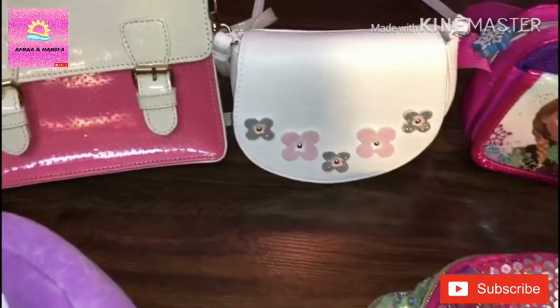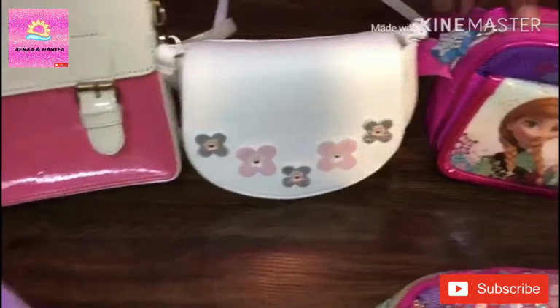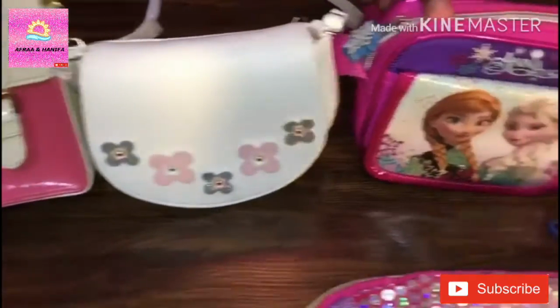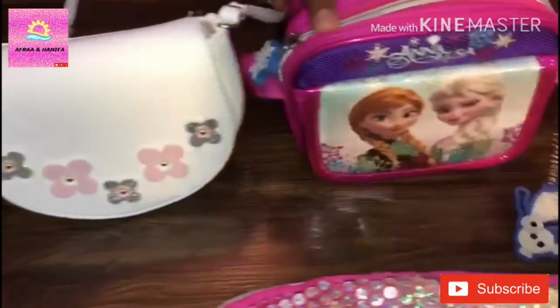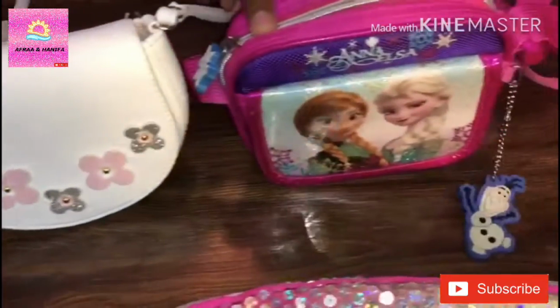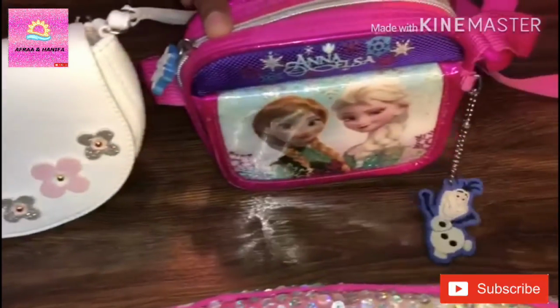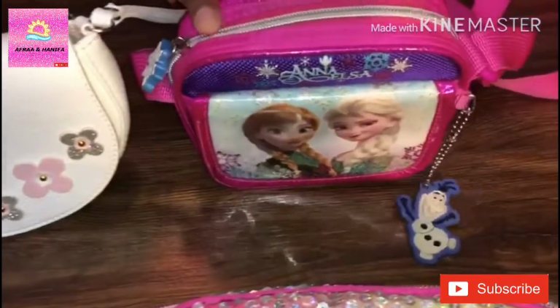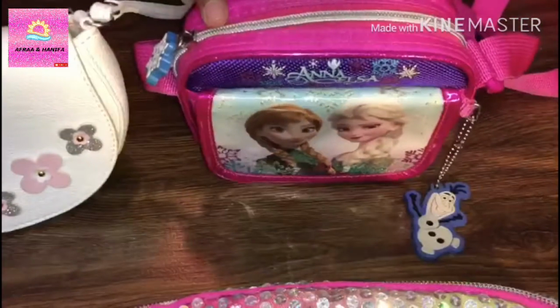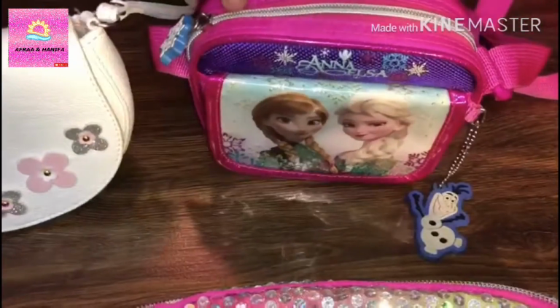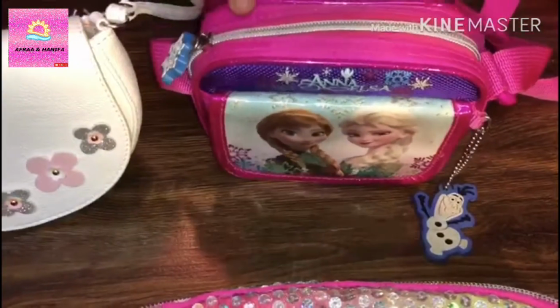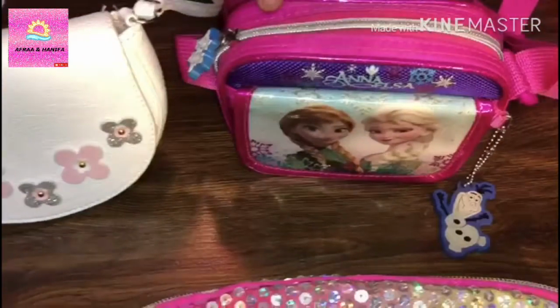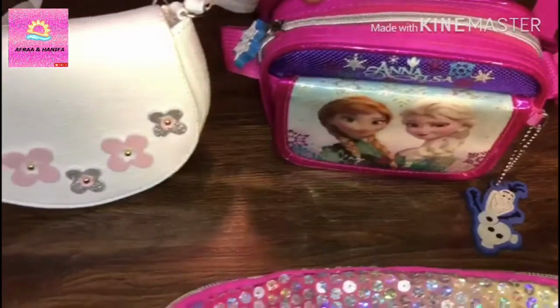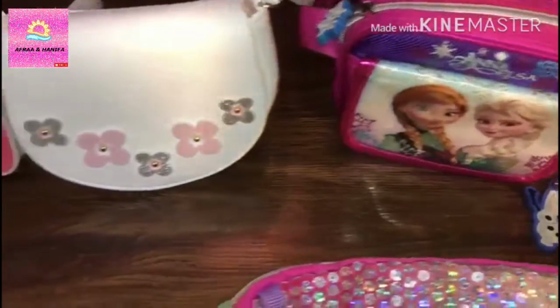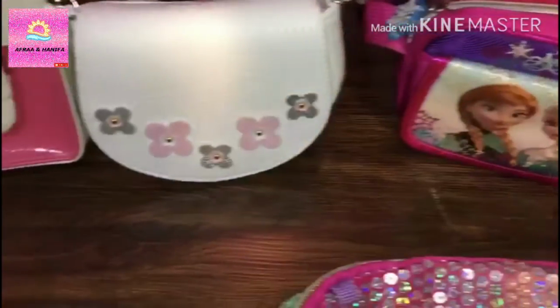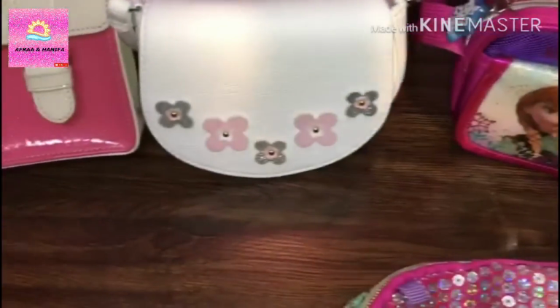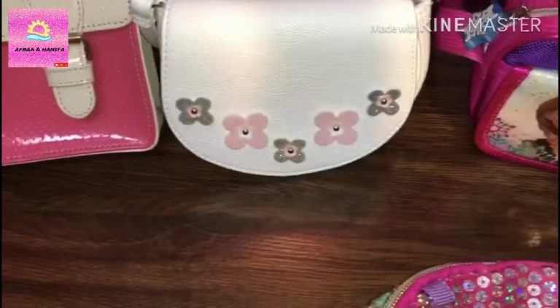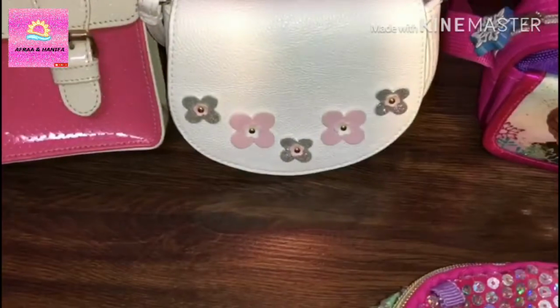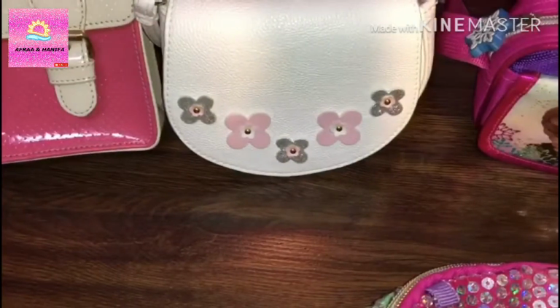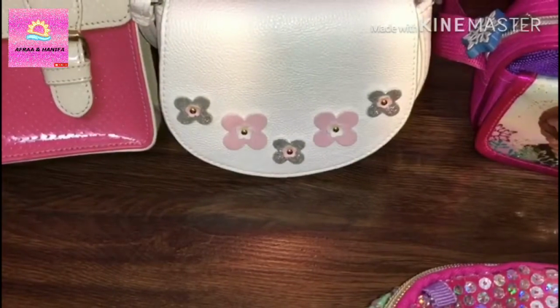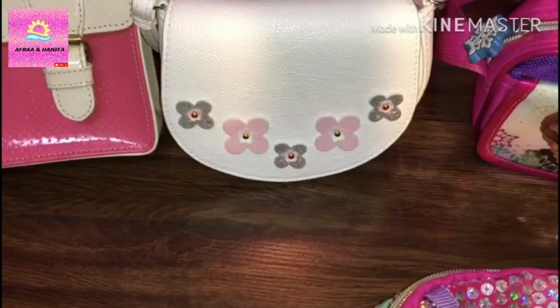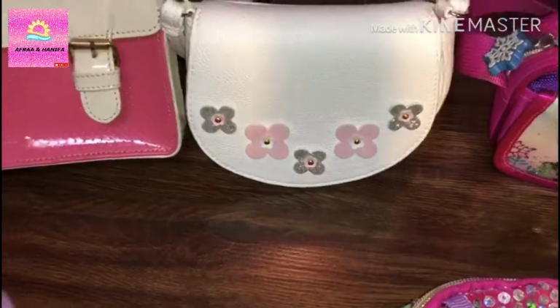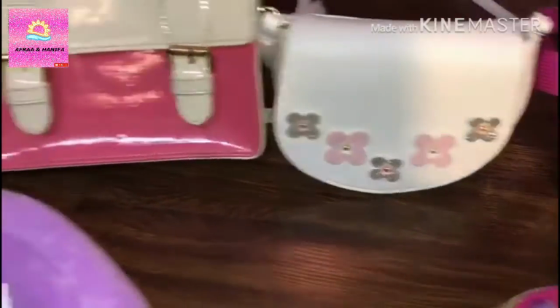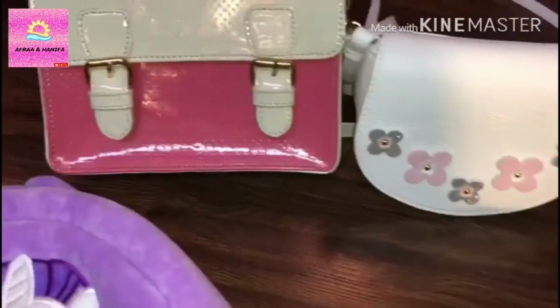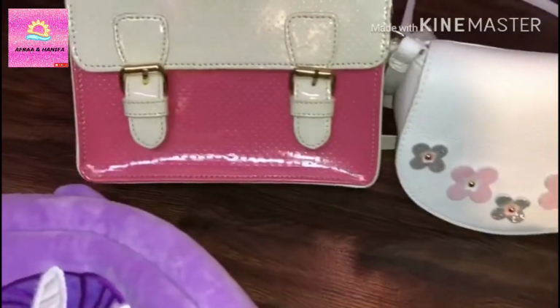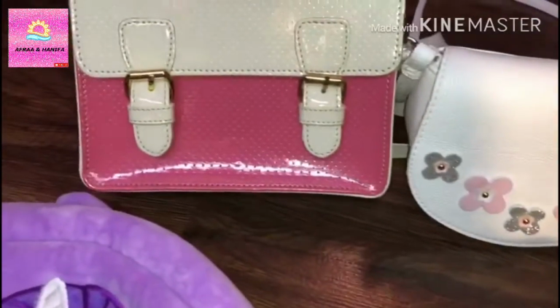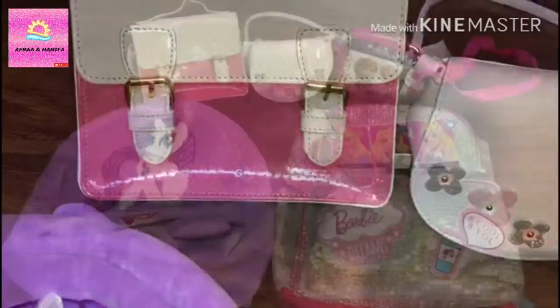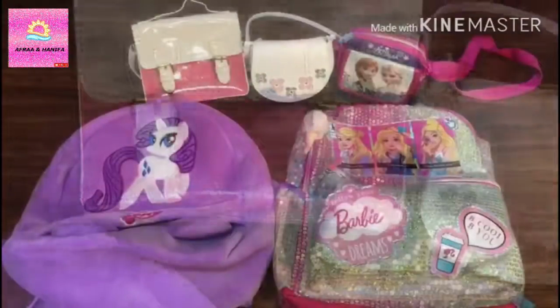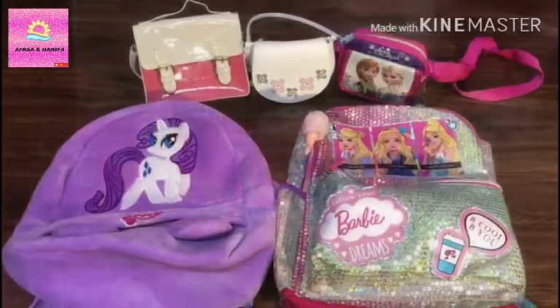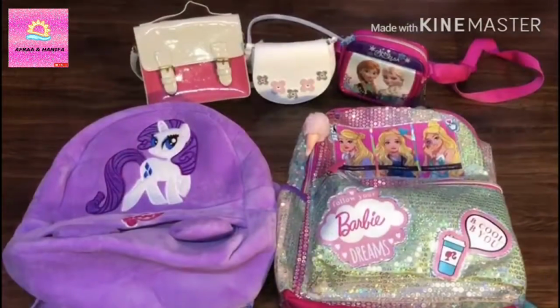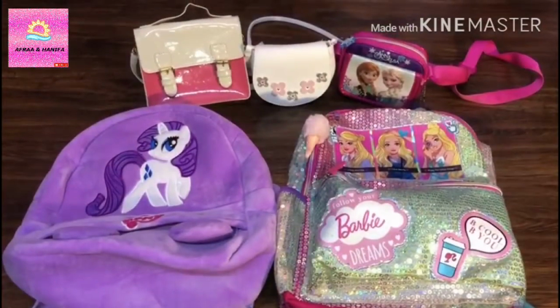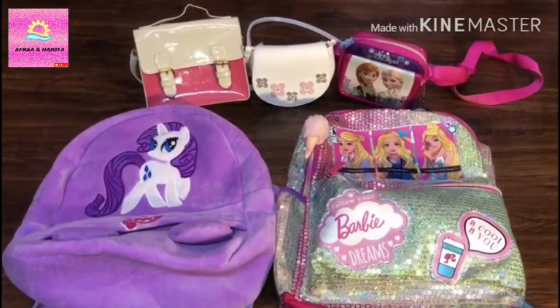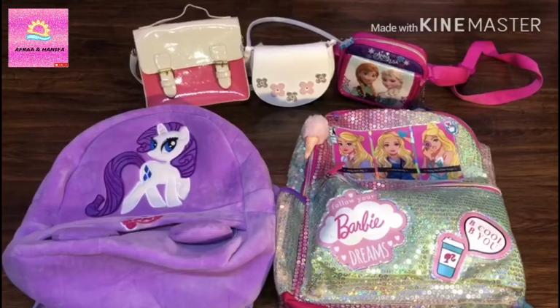The first sling bag is the Frozen one. This is the flower one, and this one is the plaid. First I will be showing you my backpacks.